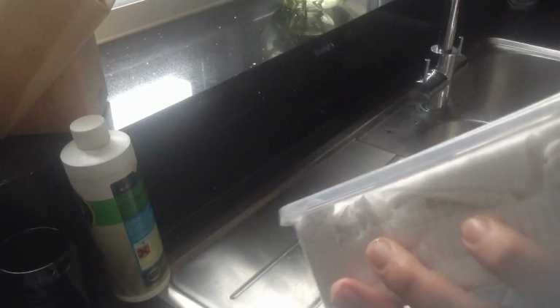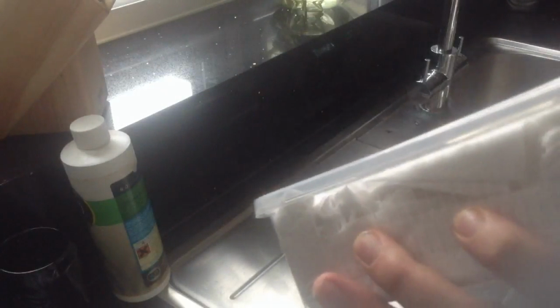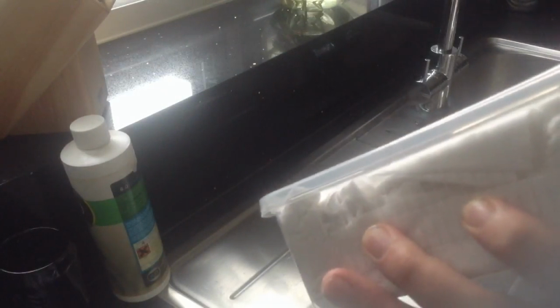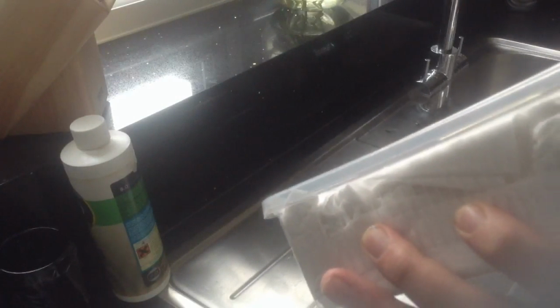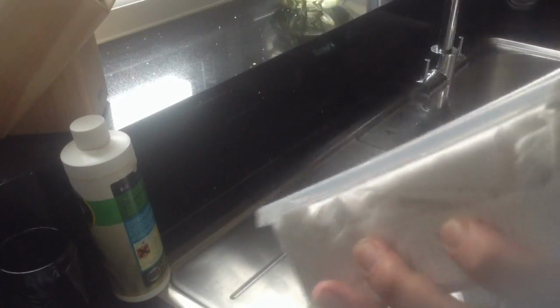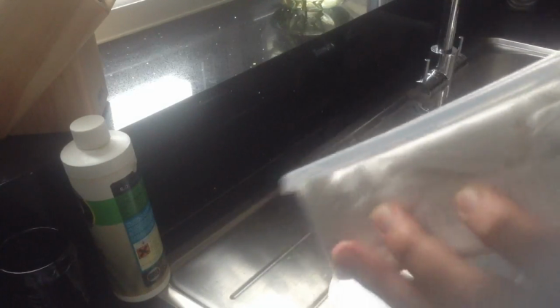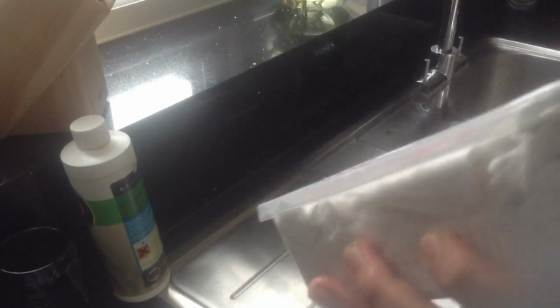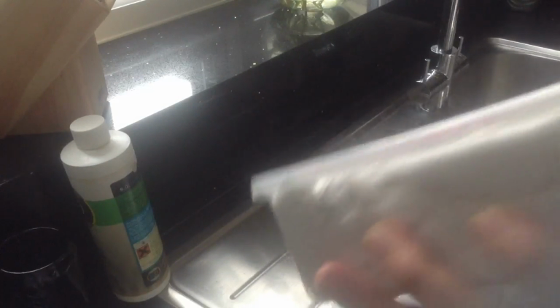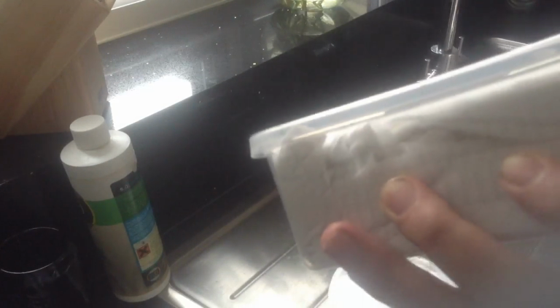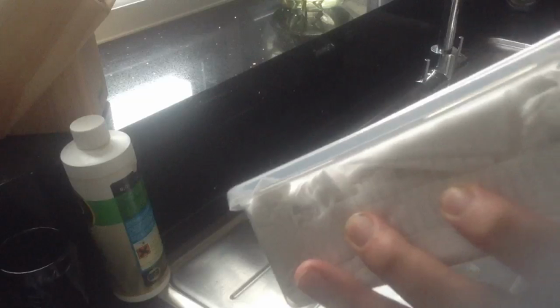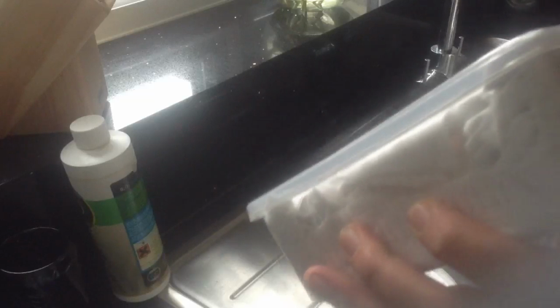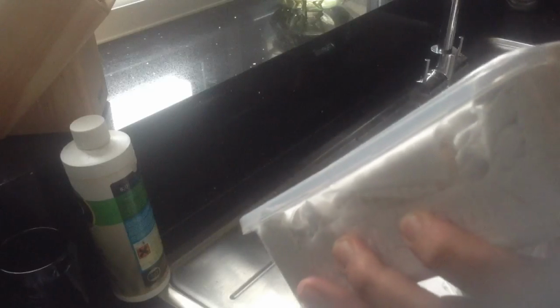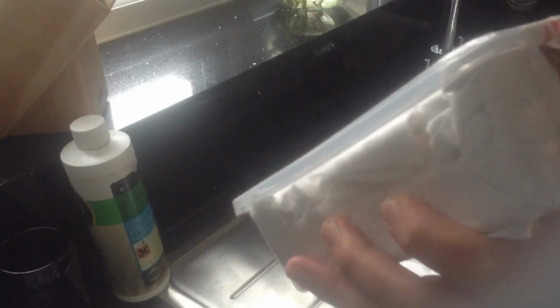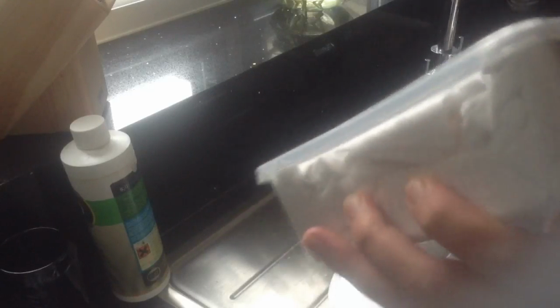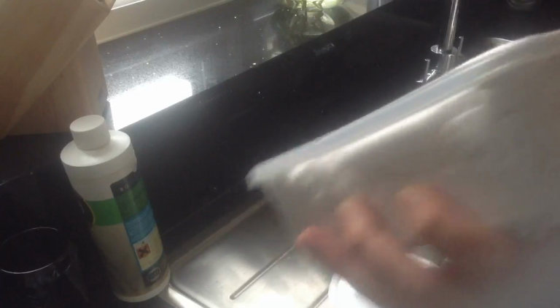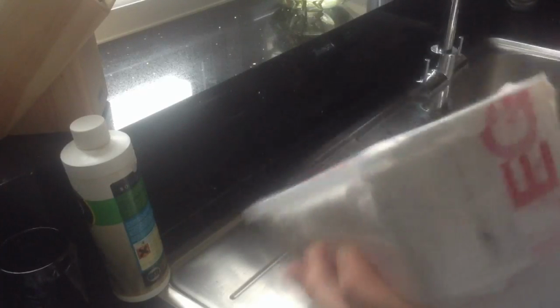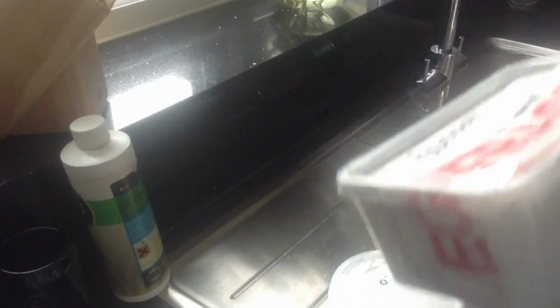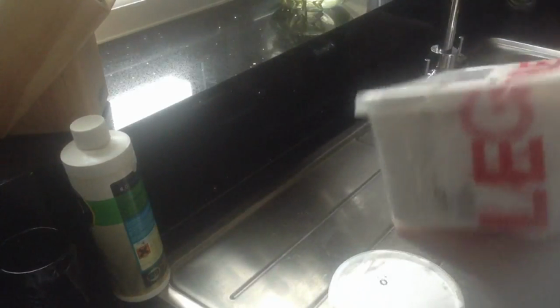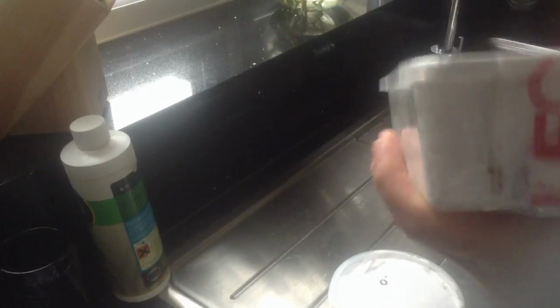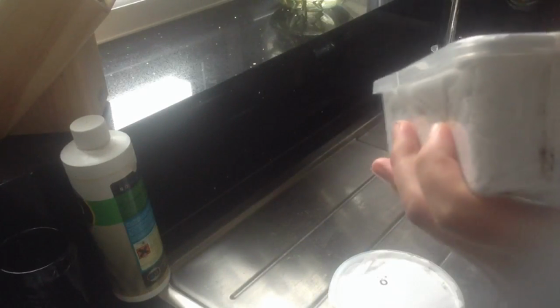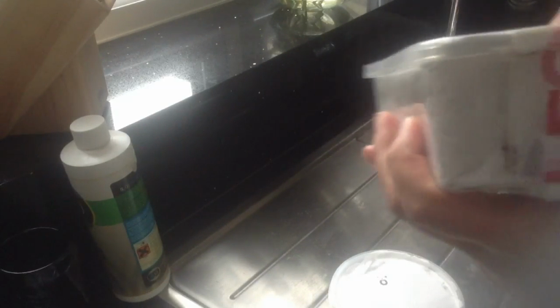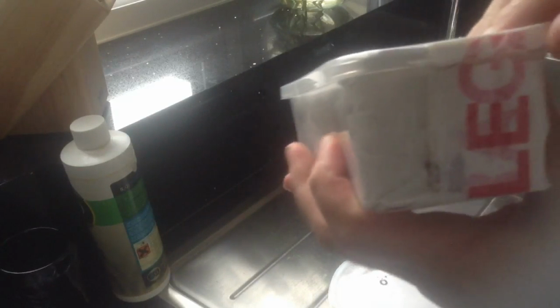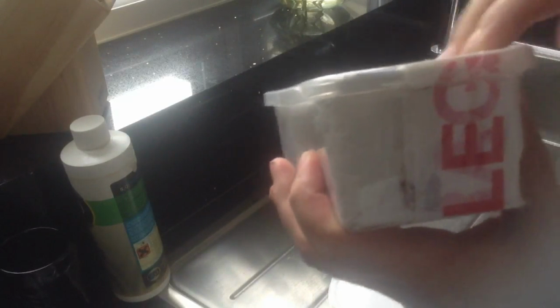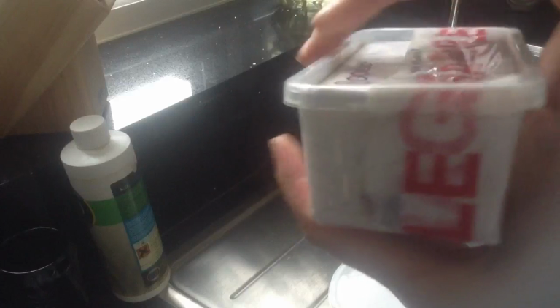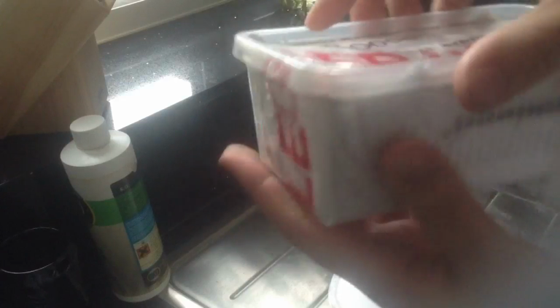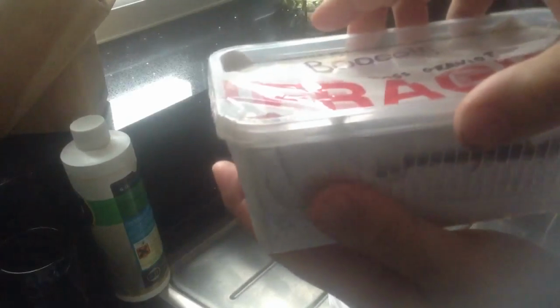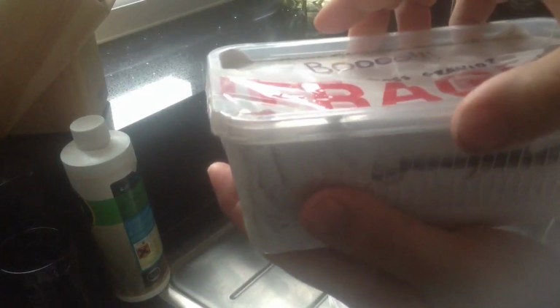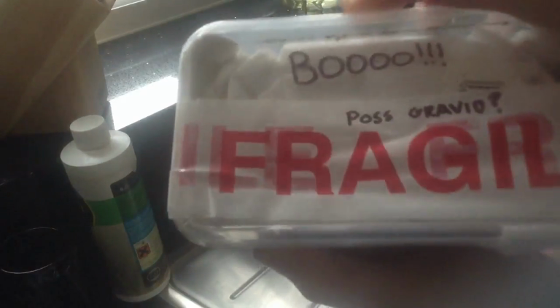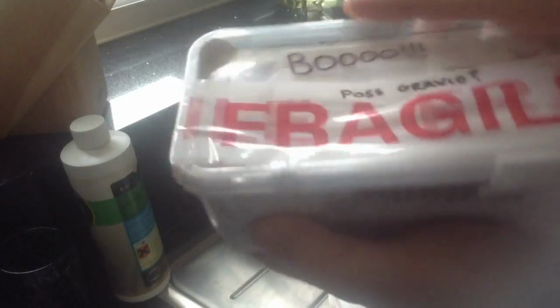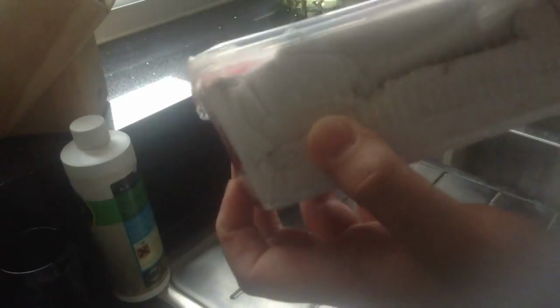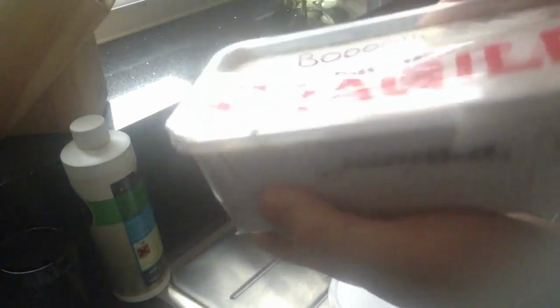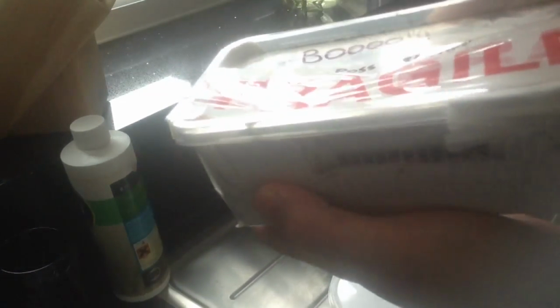I'll say one thing: out of all the suppliers I've ordered from, Stainy's packaging is some of the best. He's really packed it in there — as you can see, it's proper packed up.